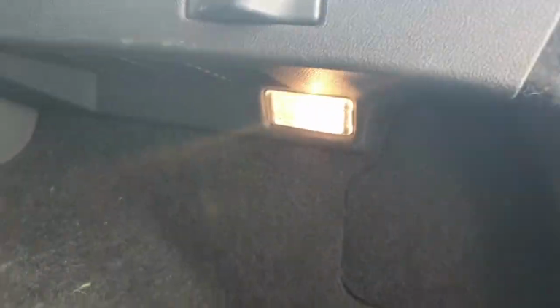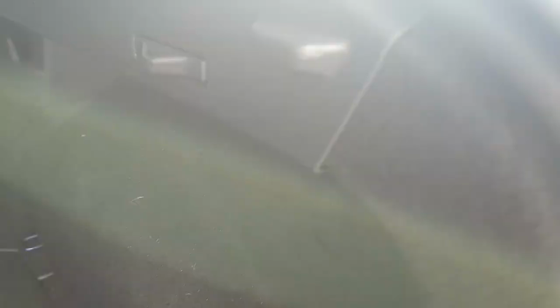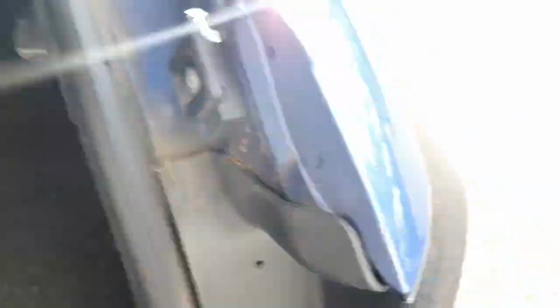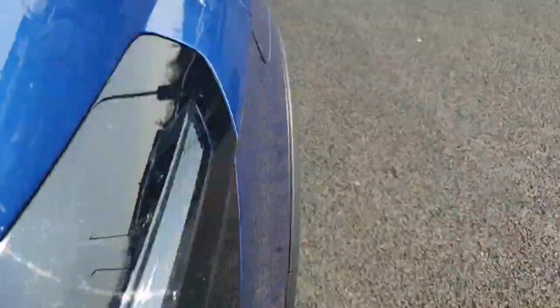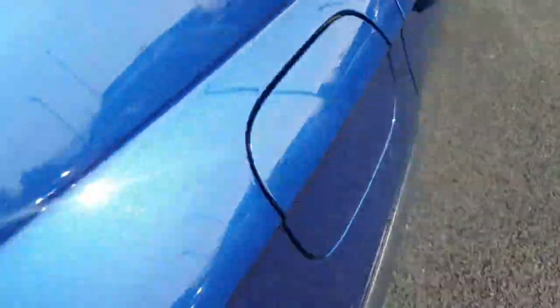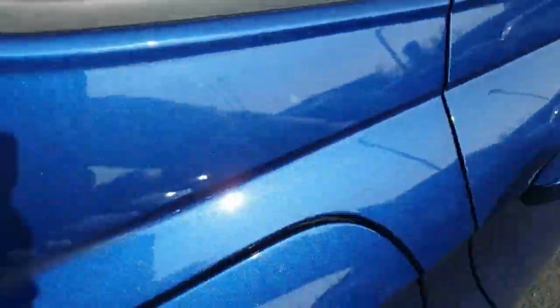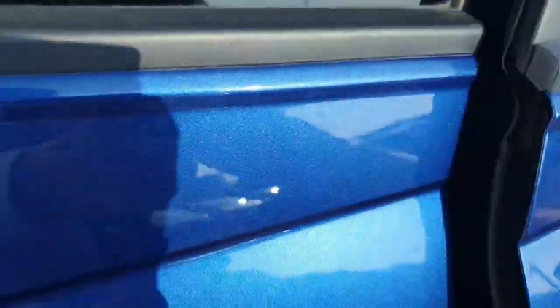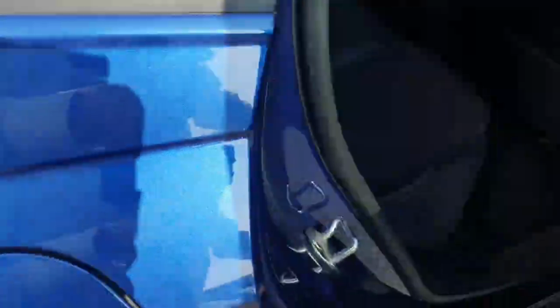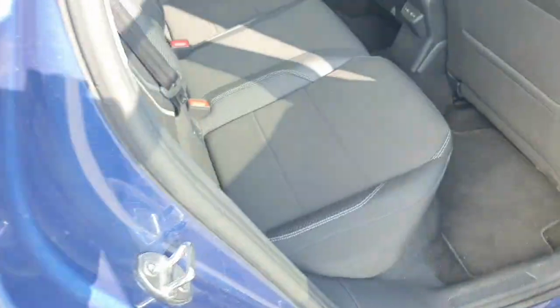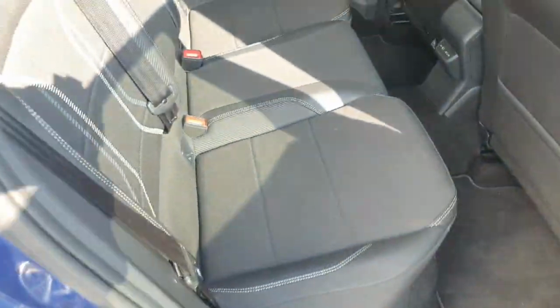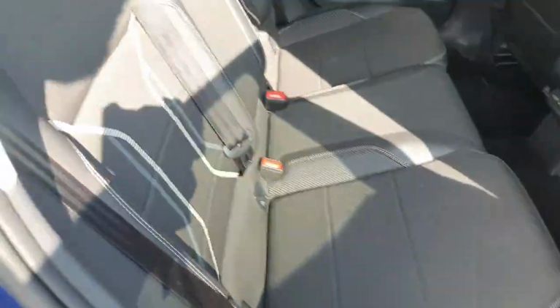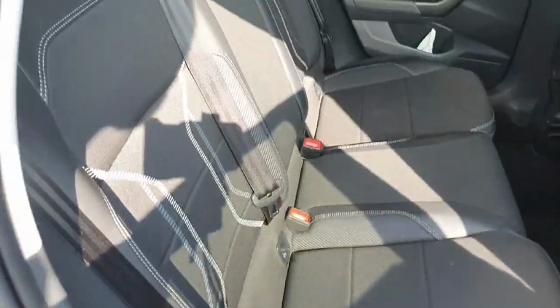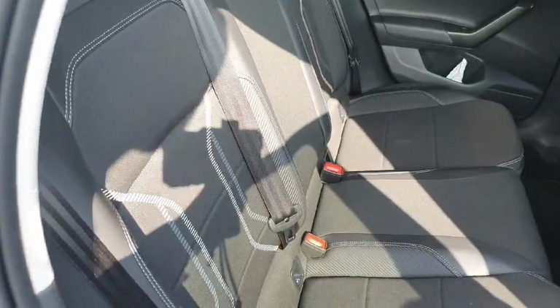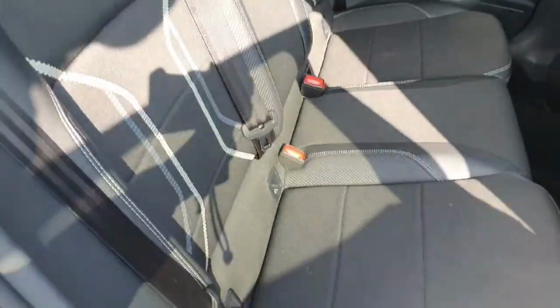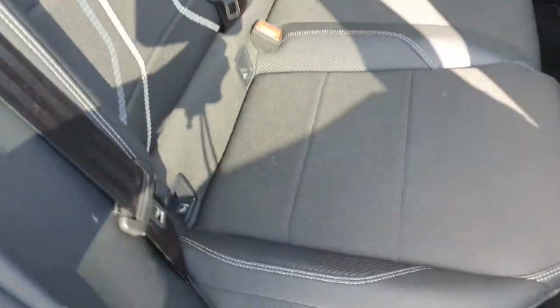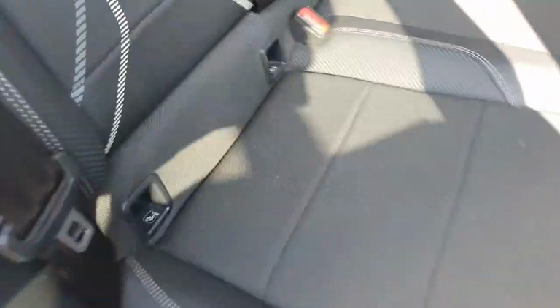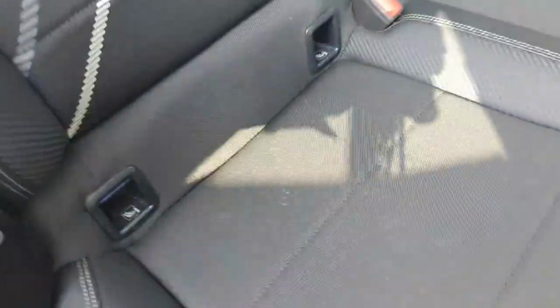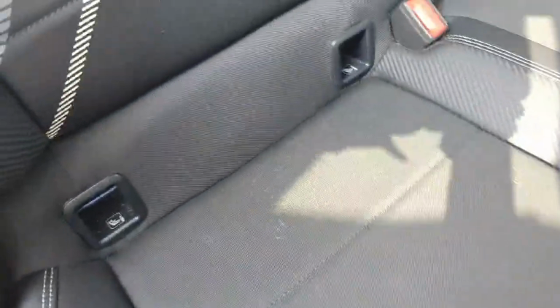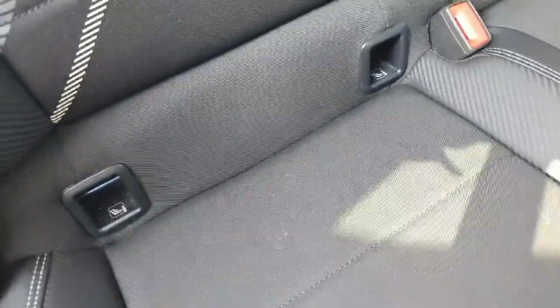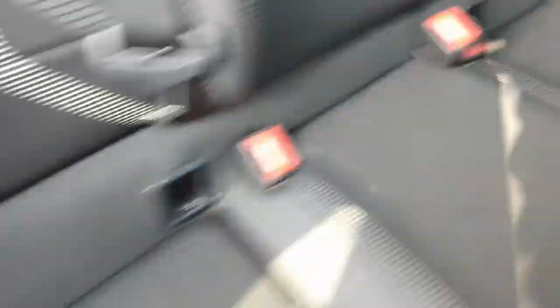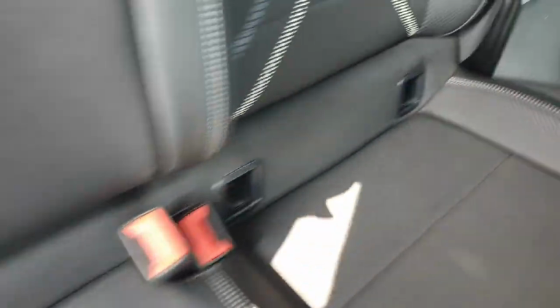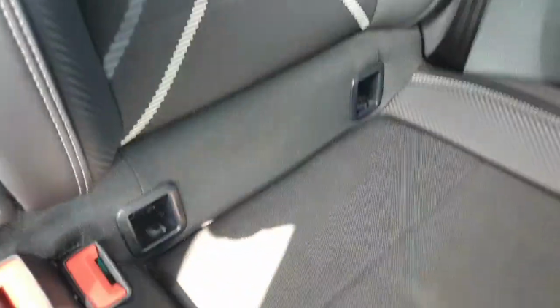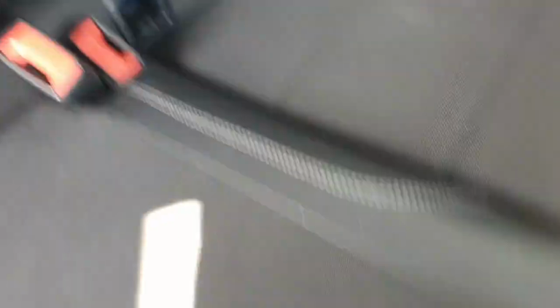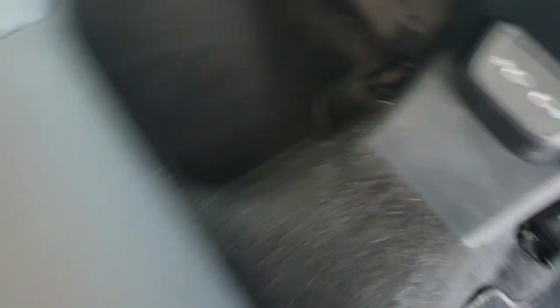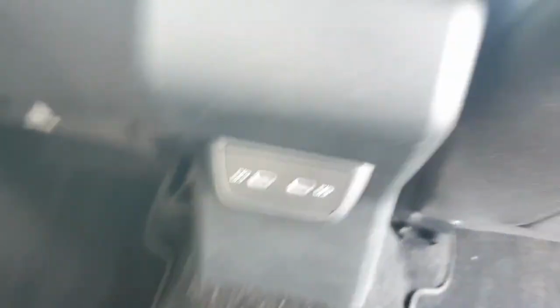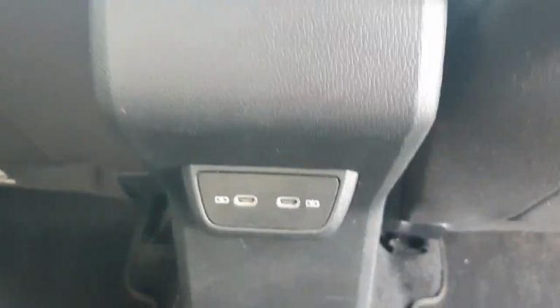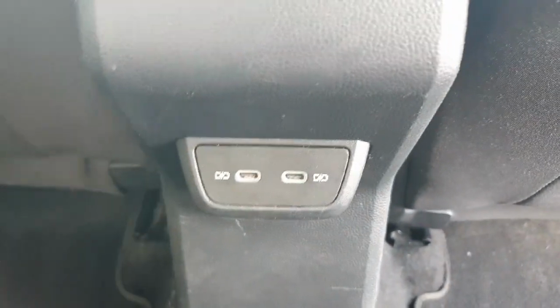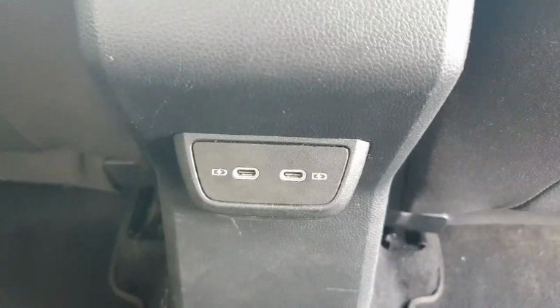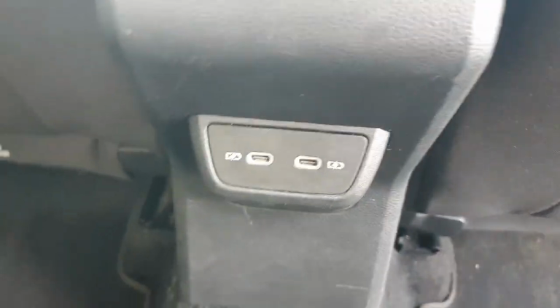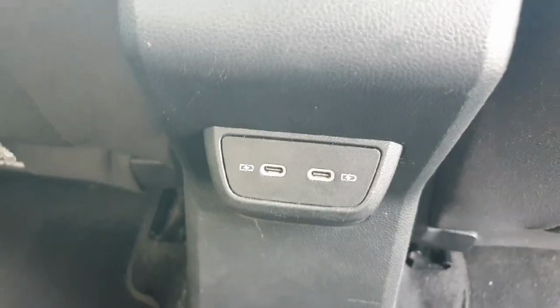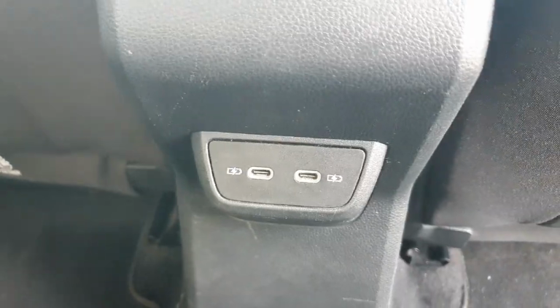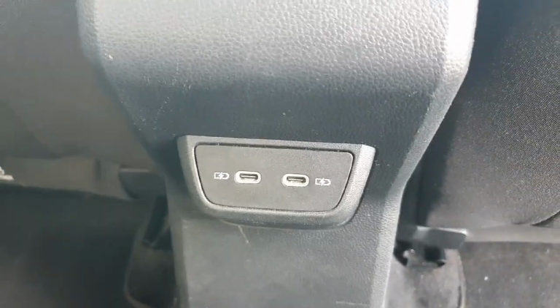Coming into the back of the car, we have this lovely cloth interior. We have isofix points on either side, and we also have two USB-C charging ports here as well.